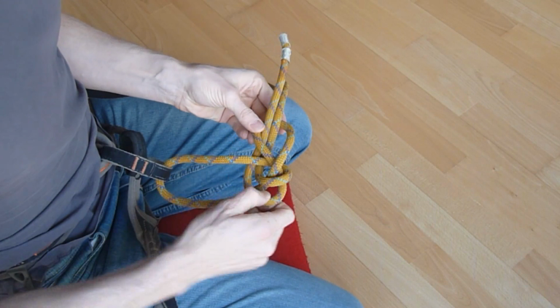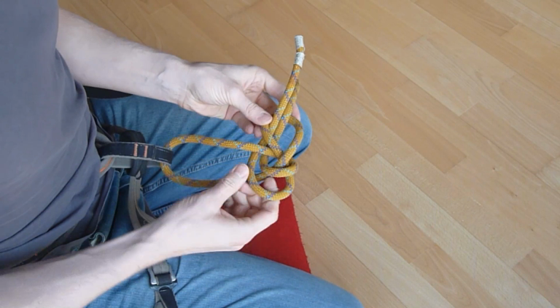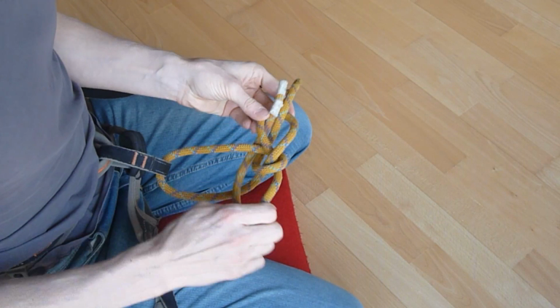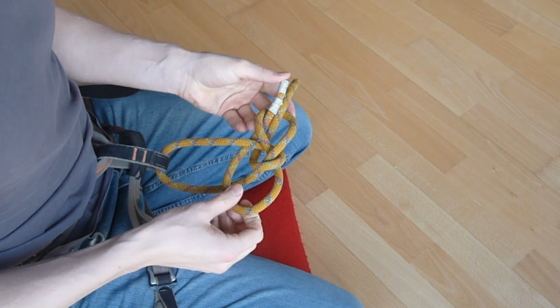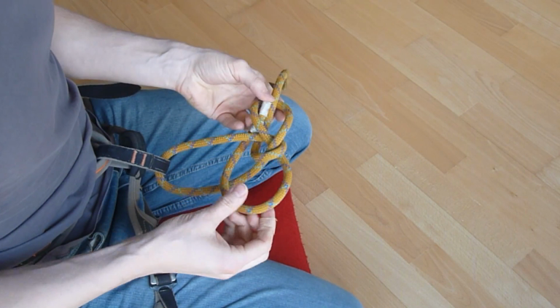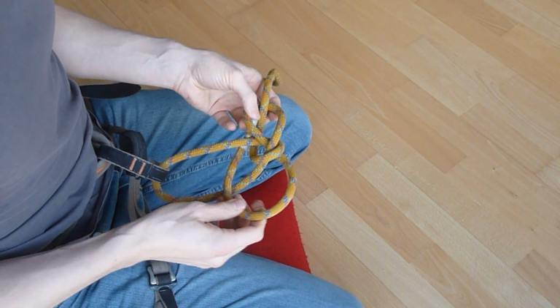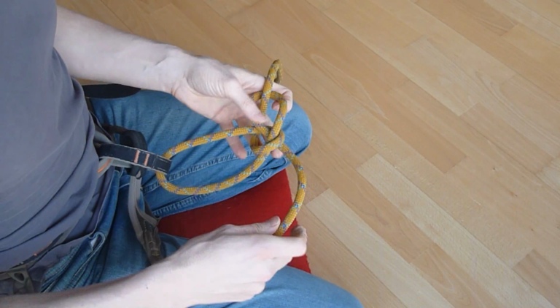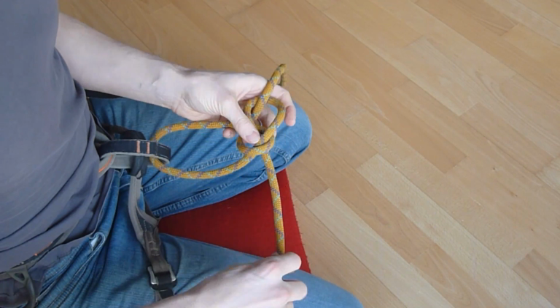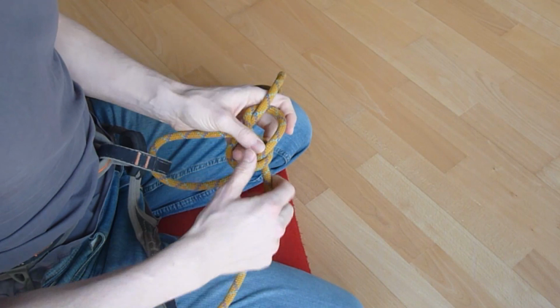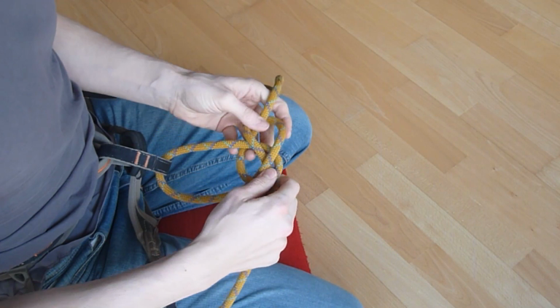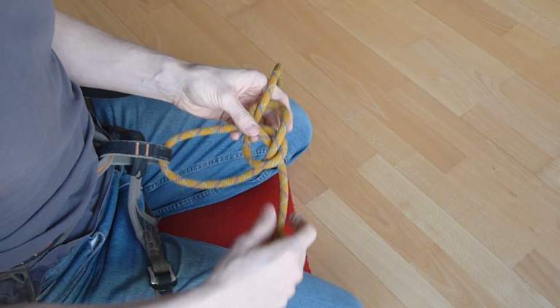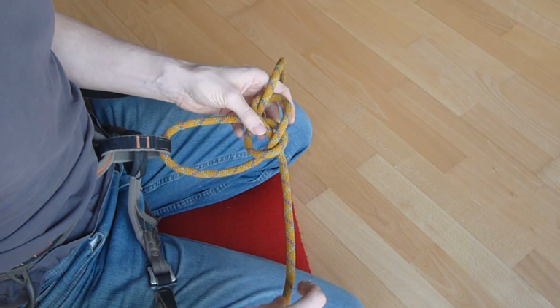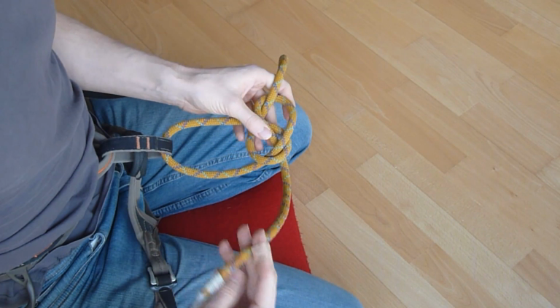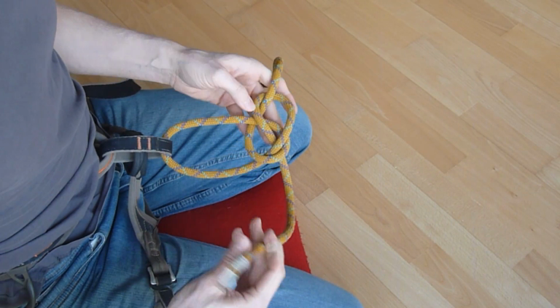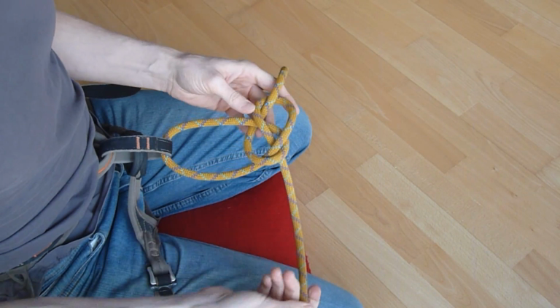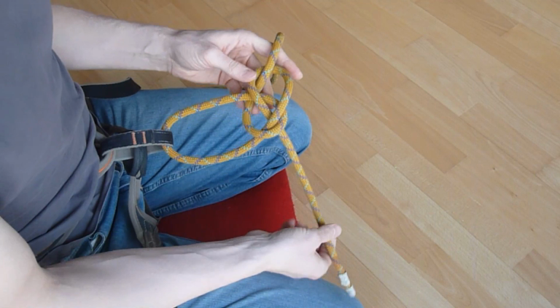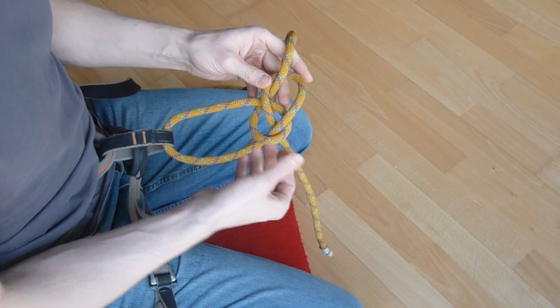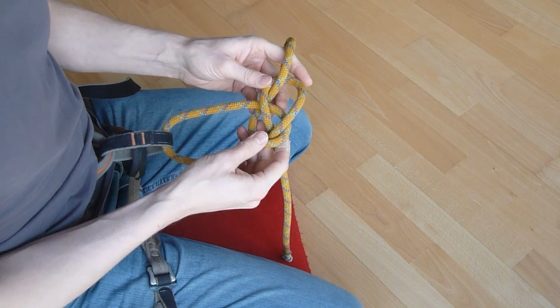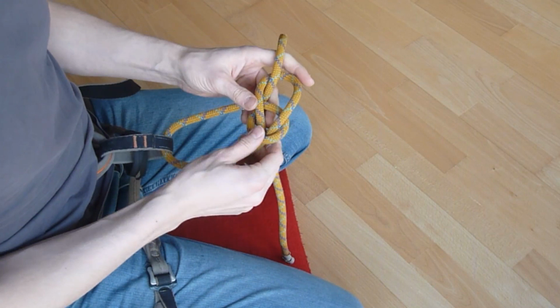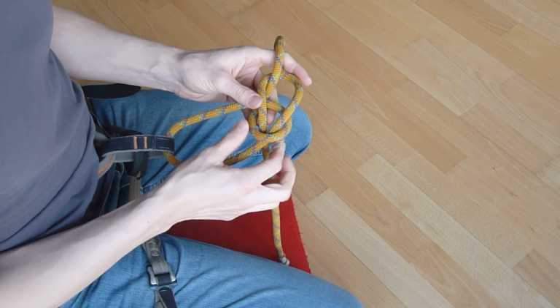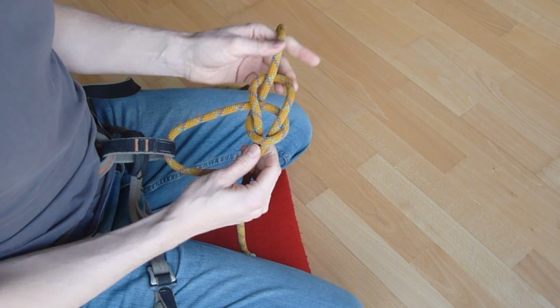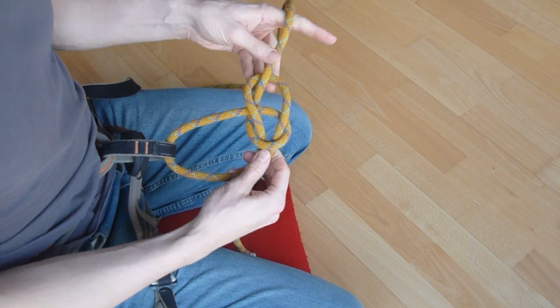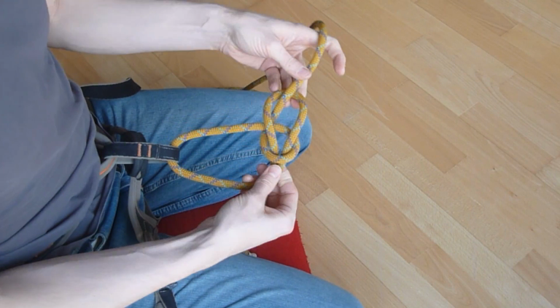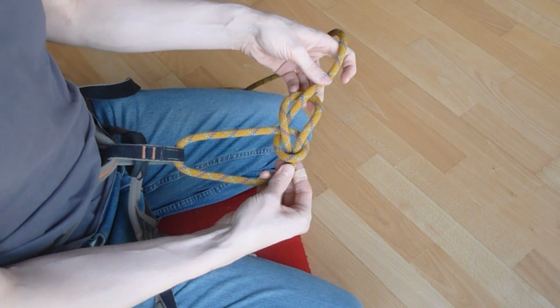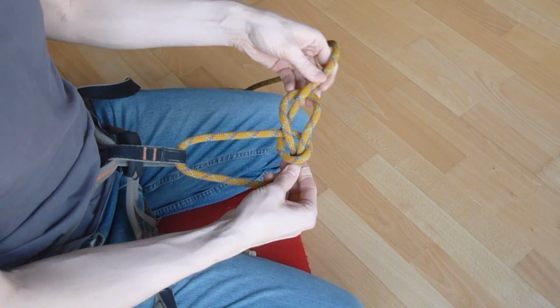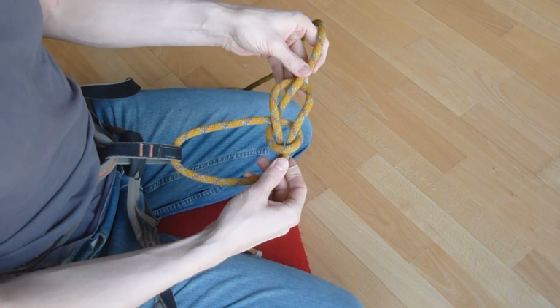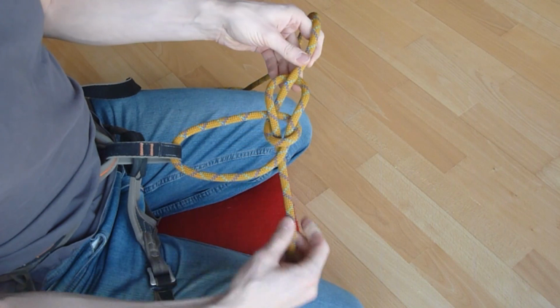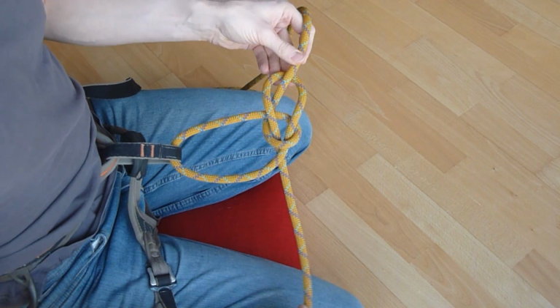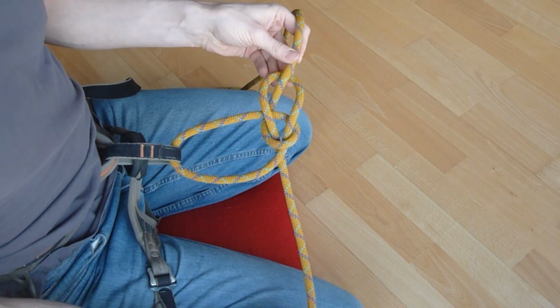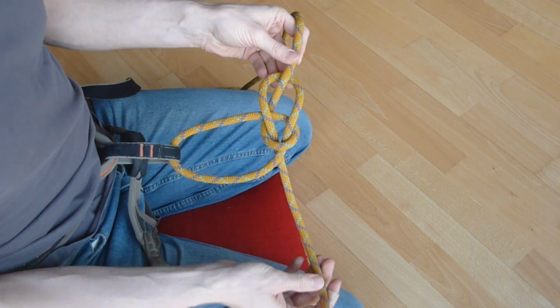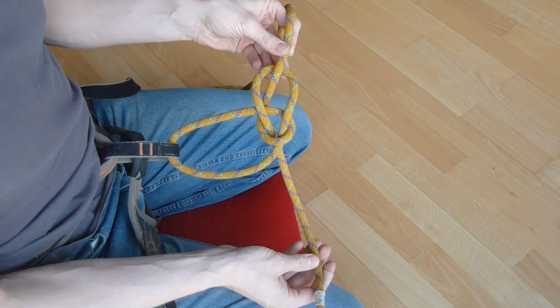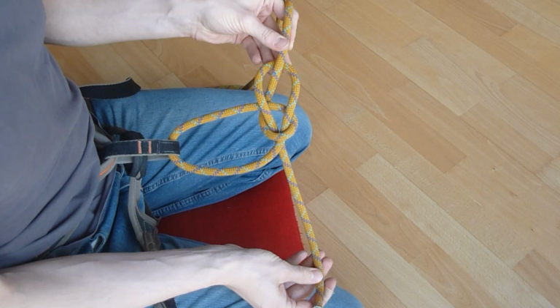So here's another way to solve the bowline issue, only this time without being dependent on any tightening order. We start exactly like we do with the Yosemite Bowline, with a simple inner bowline.